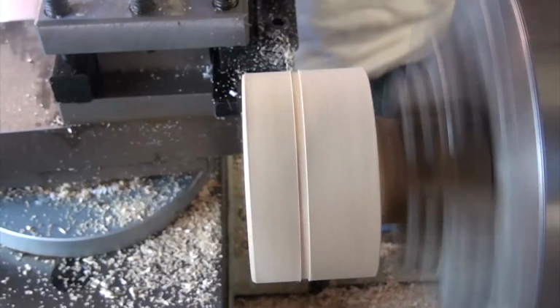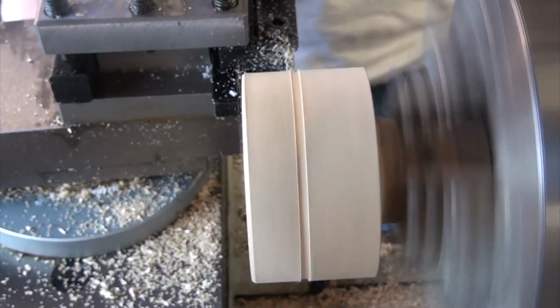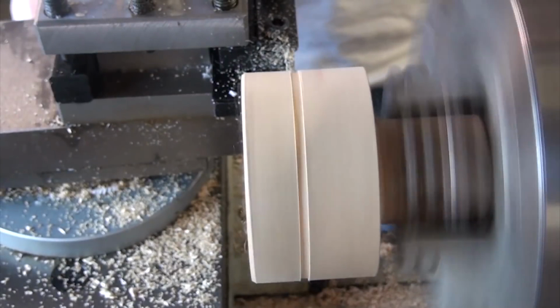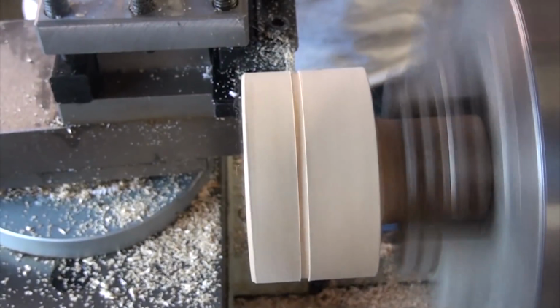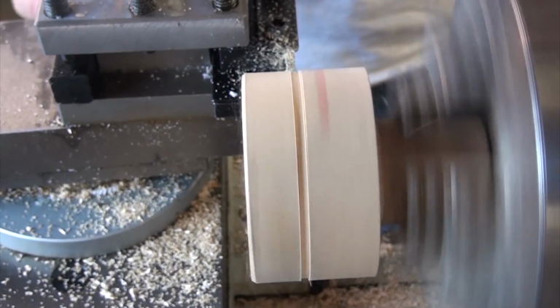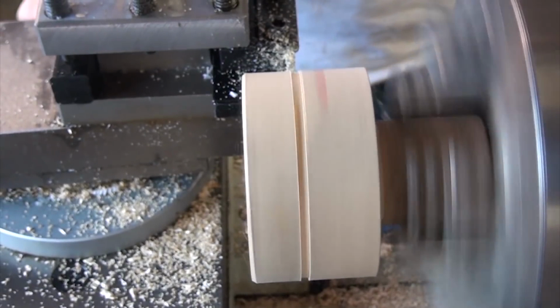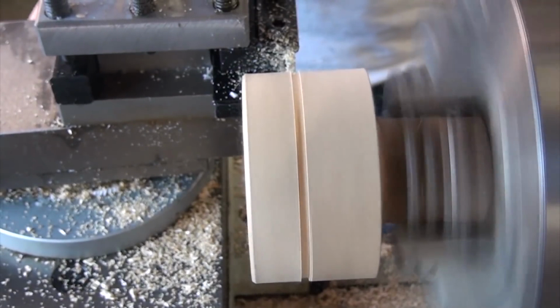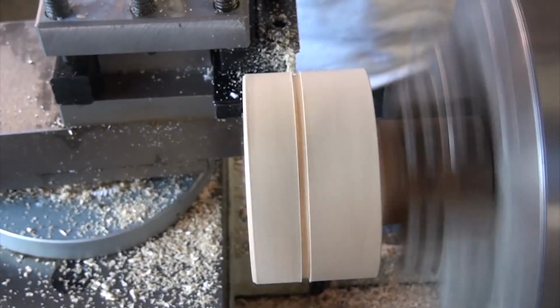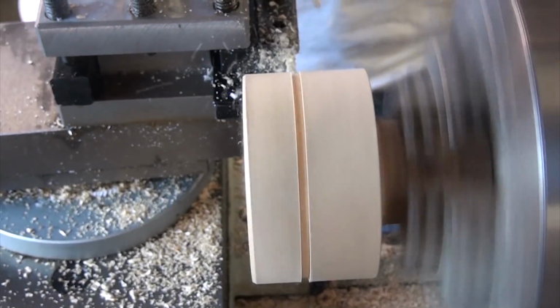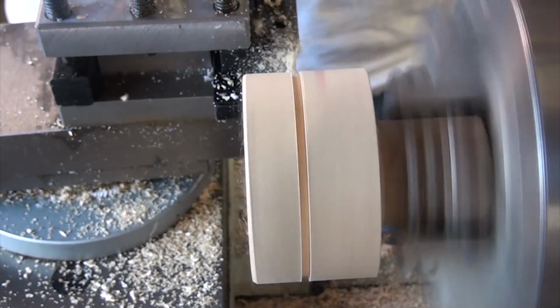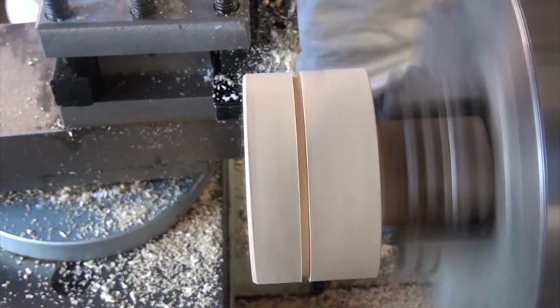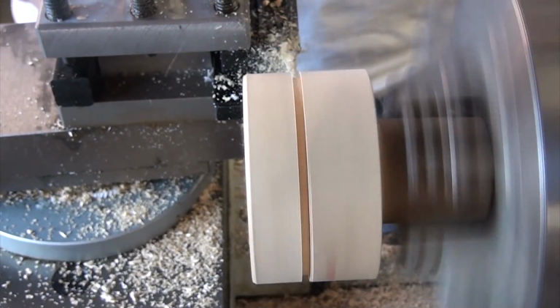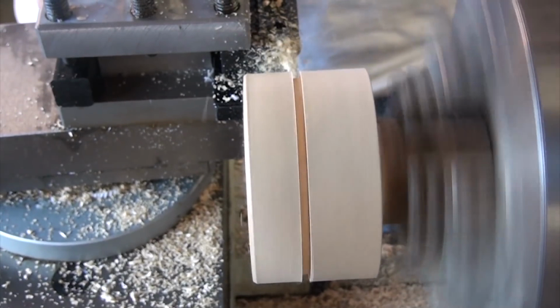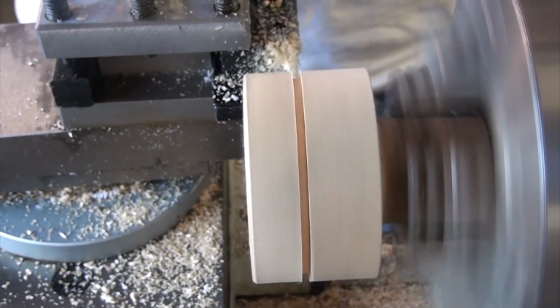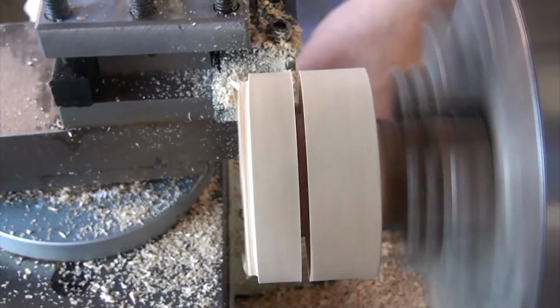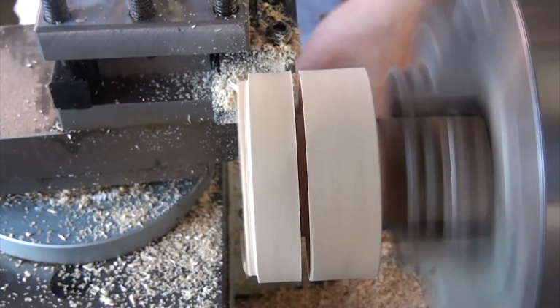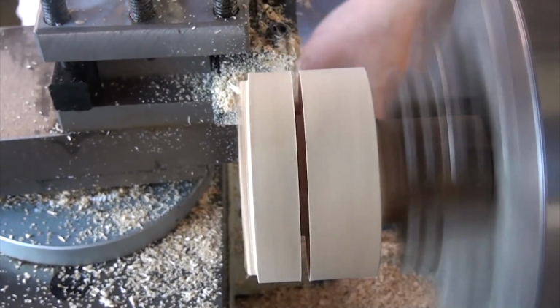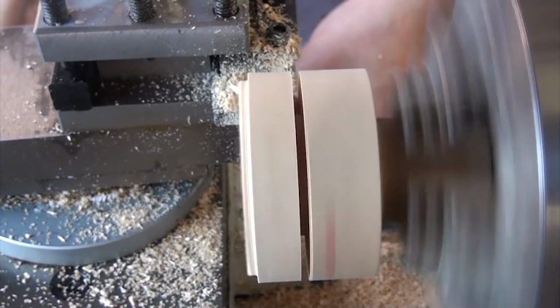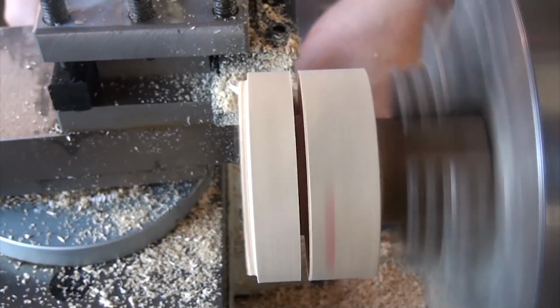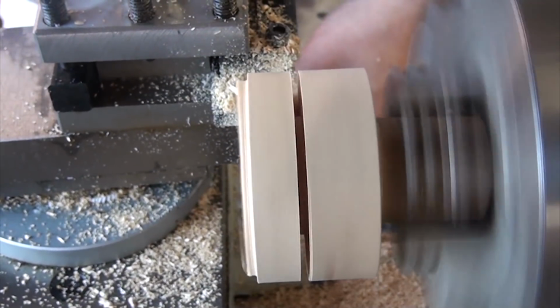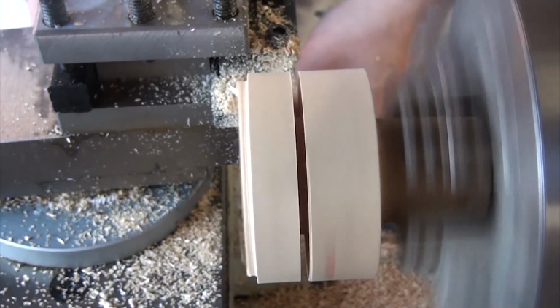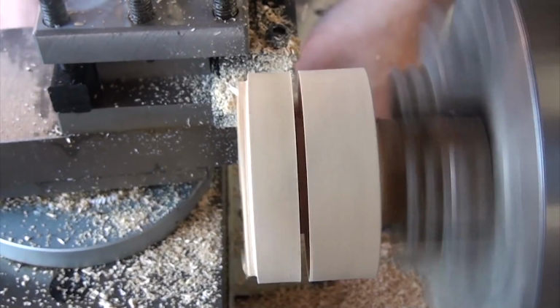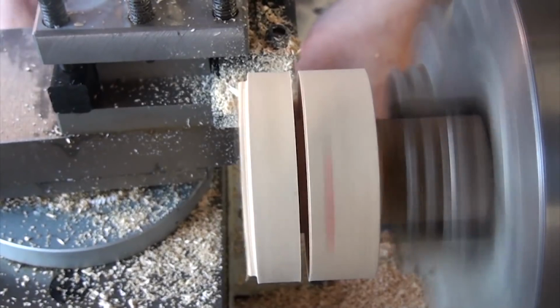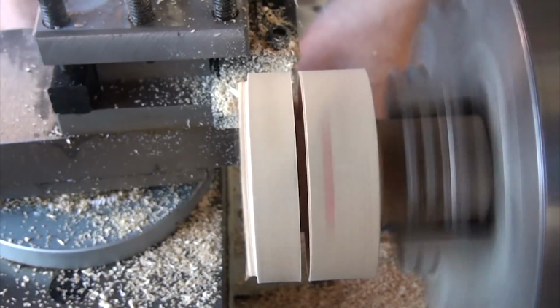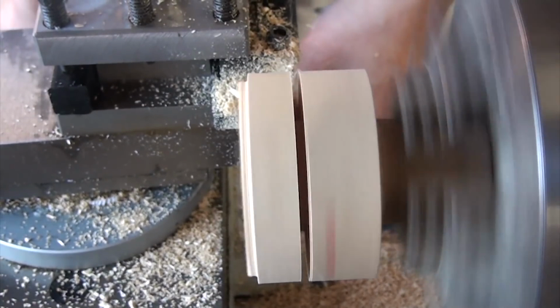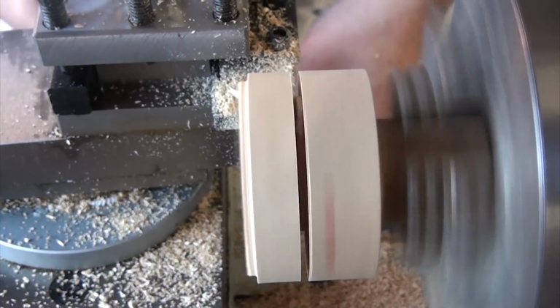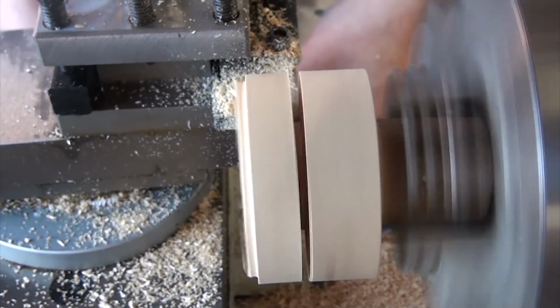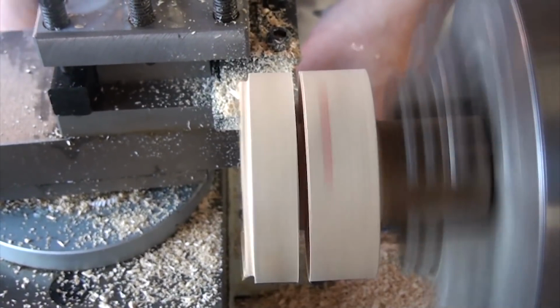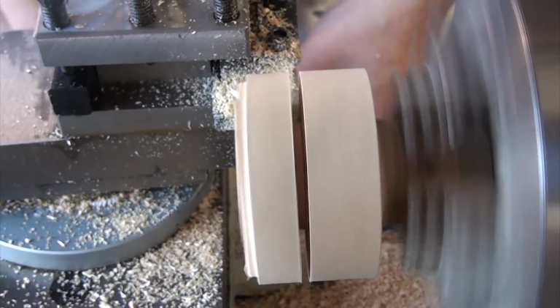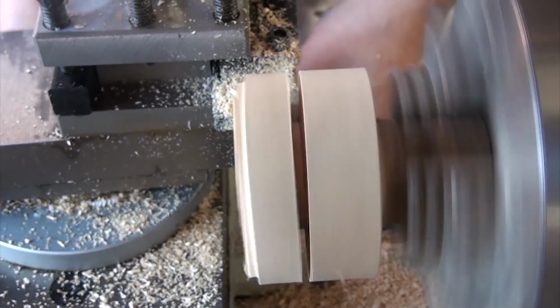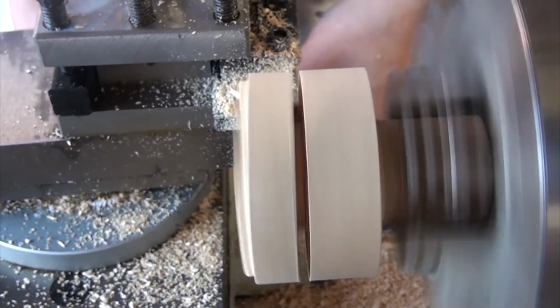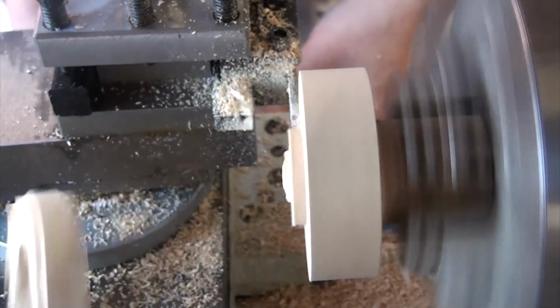Then I widened the inner diameter to fit the coupling, and then used the cutoff tool to part off the disc of material that I needed. After some brief sanding, I gave the disc a quick paint job to make it look better, but that meant I couldn't handle it for a while, so while that dried, I started working on the frame to mount this all in.